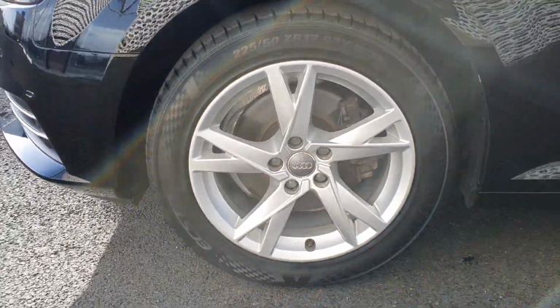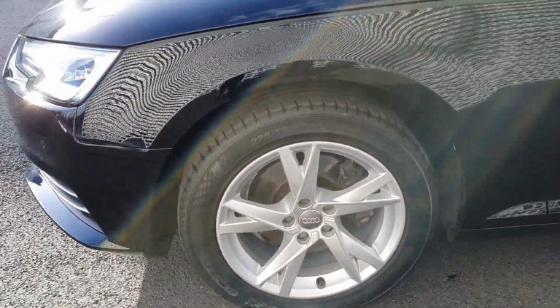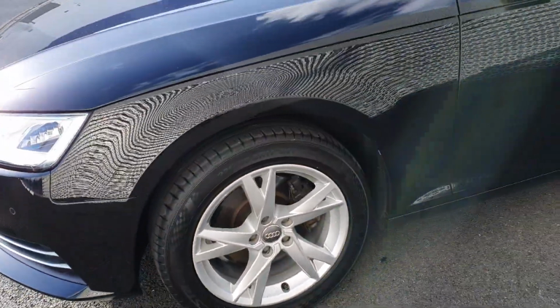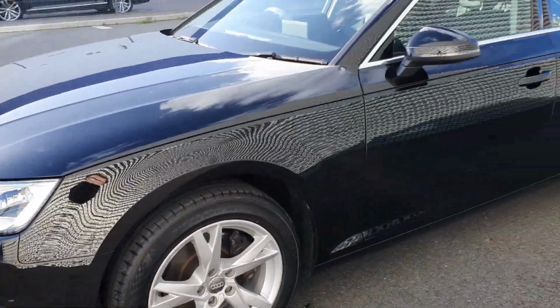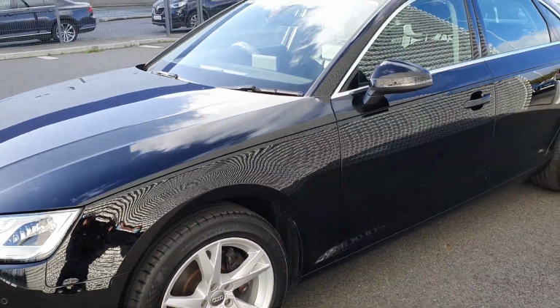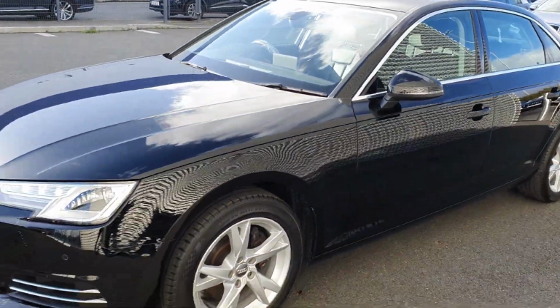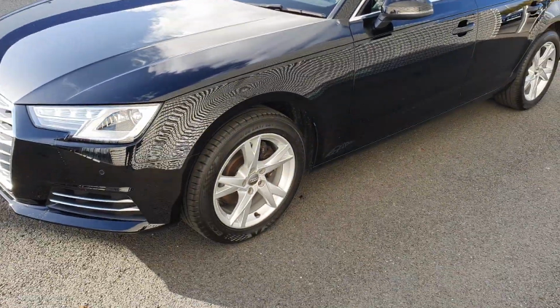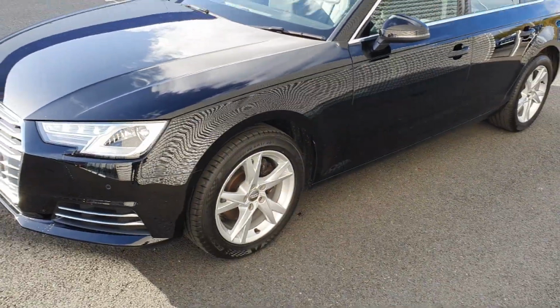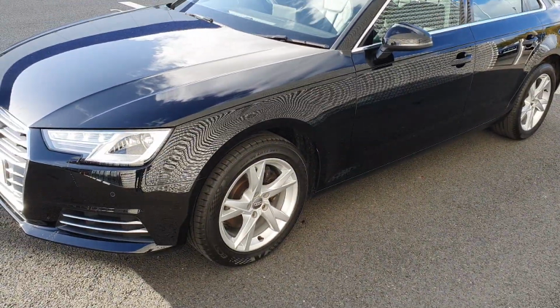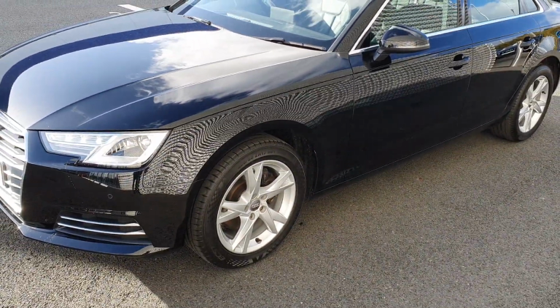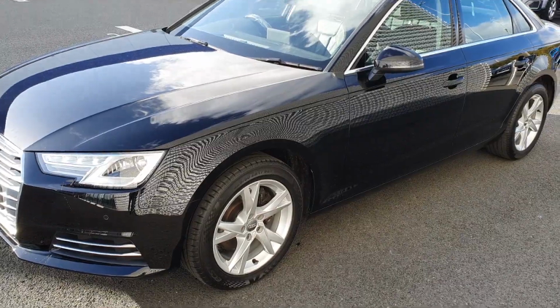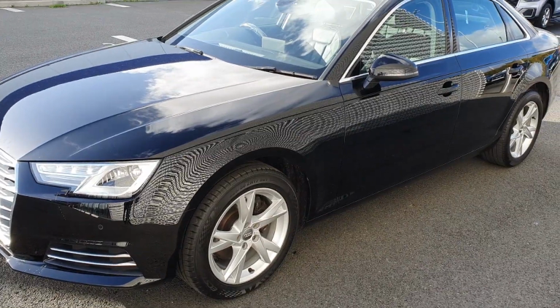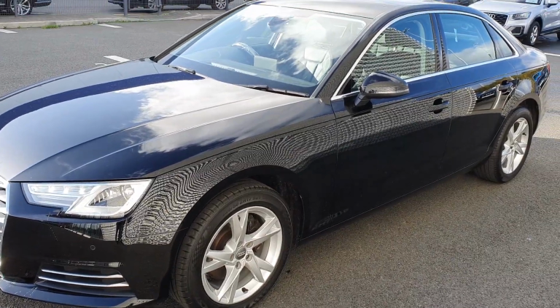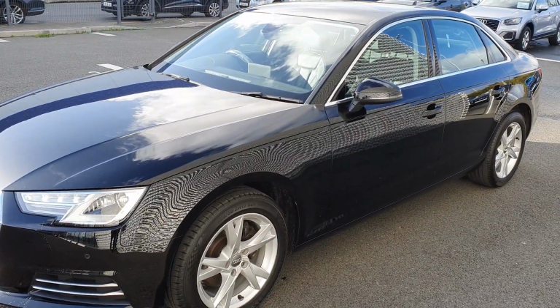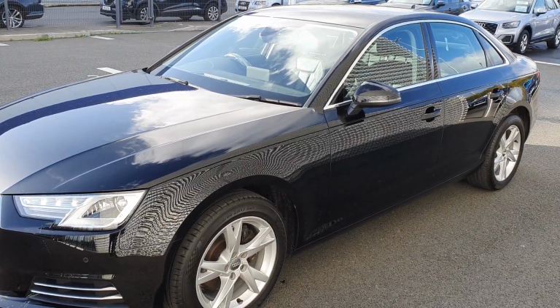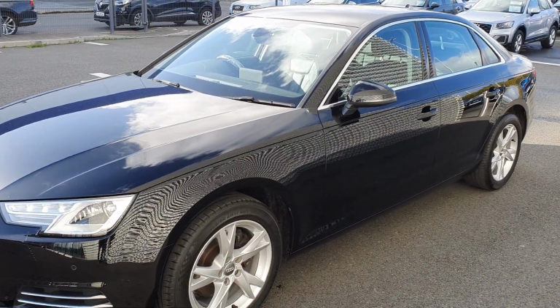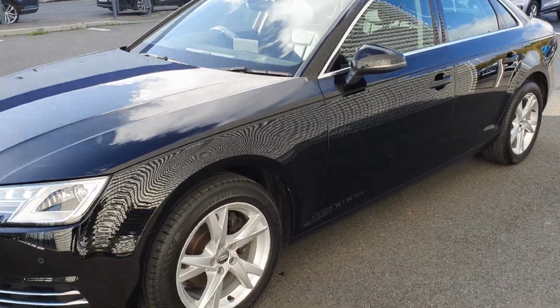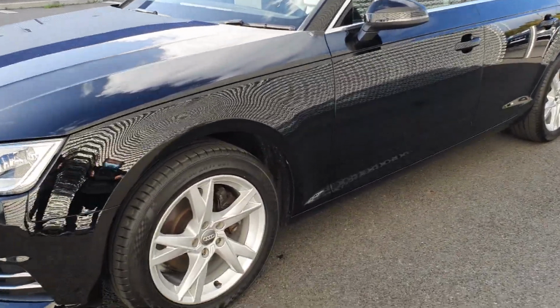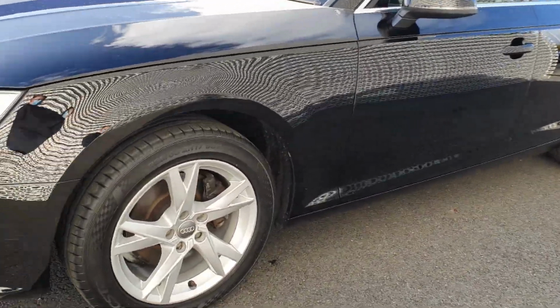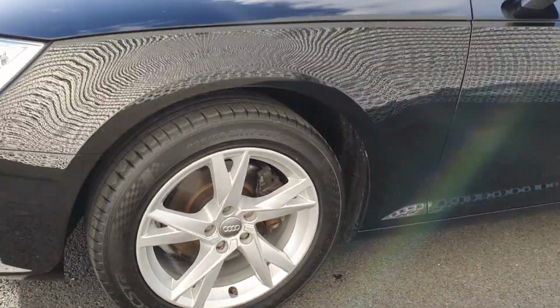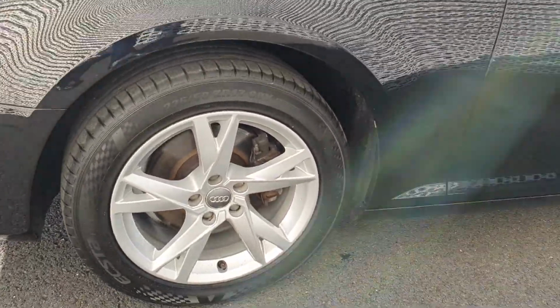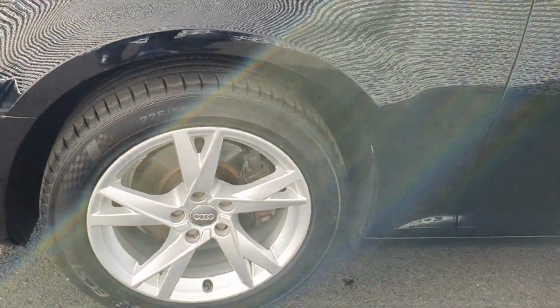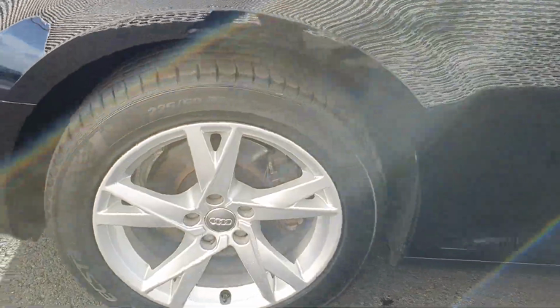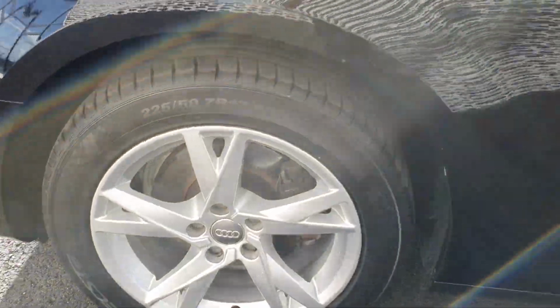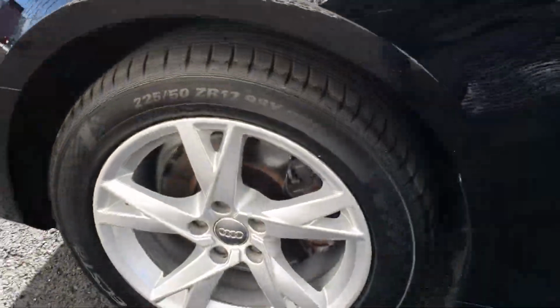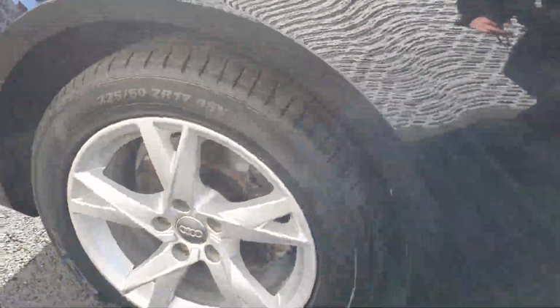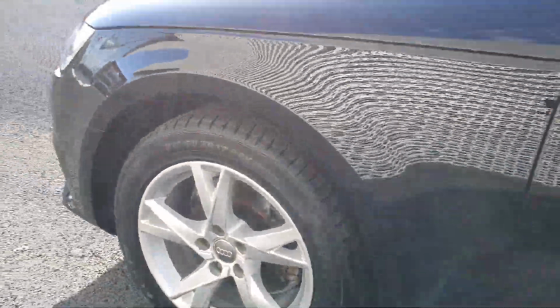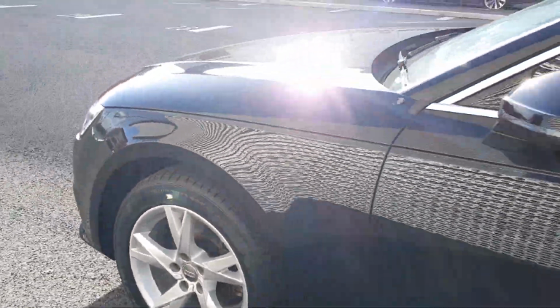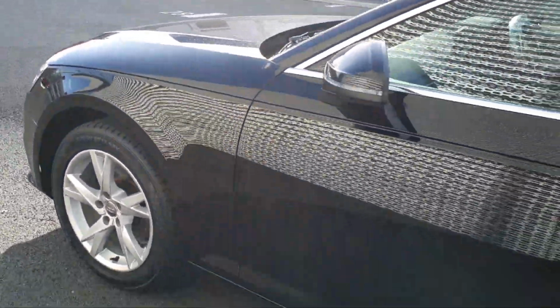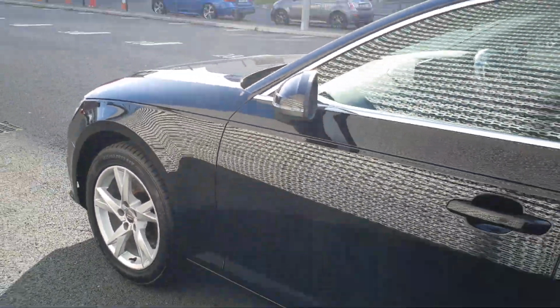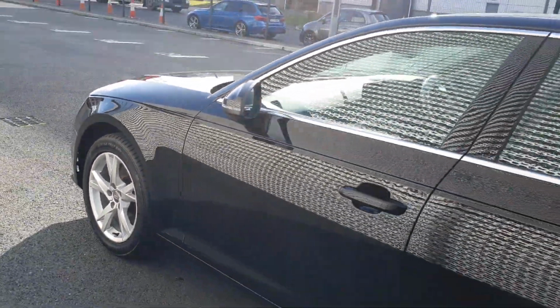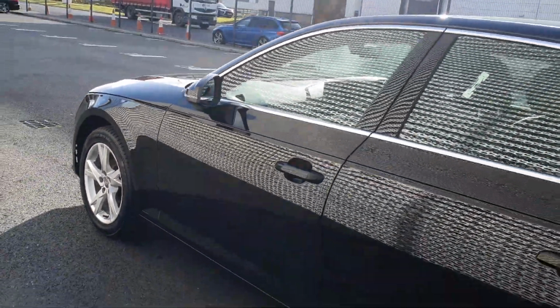The Sport model gives you the best of both worlds — it's kind of a medium between an S line and an SE. It's a very comfortable drive, with a nice looking alloy but without the low-profile tyres and sport suspension you'd see on the S line.